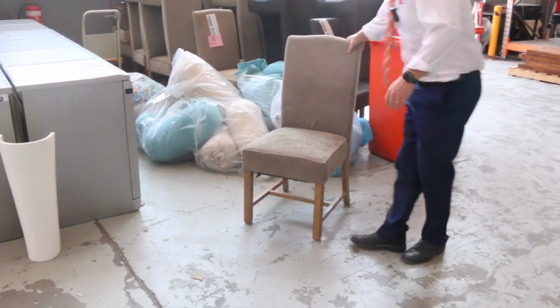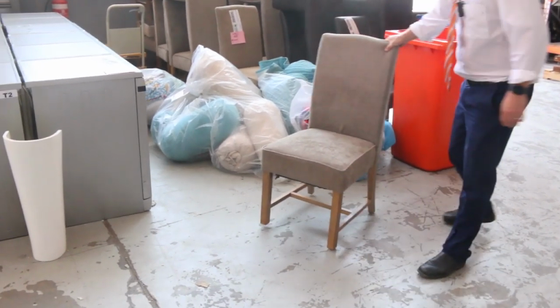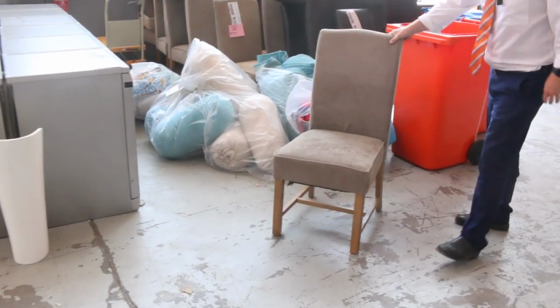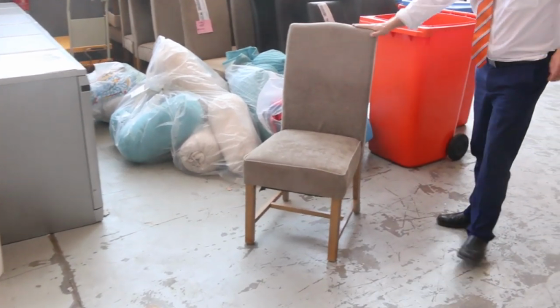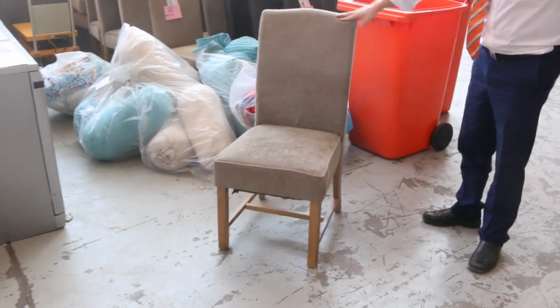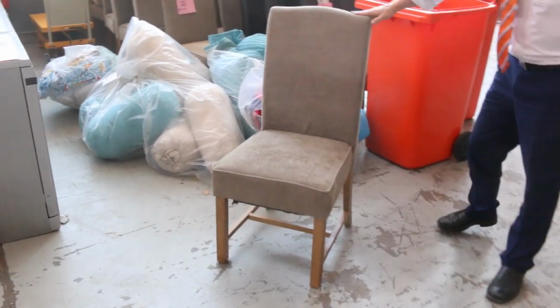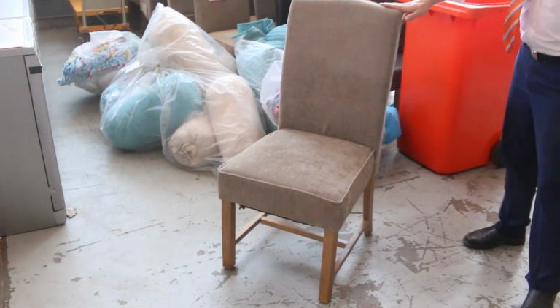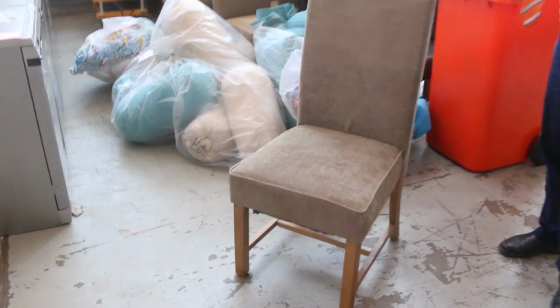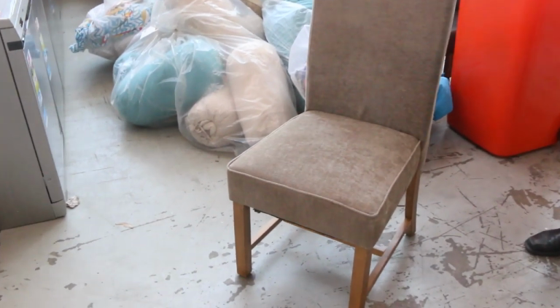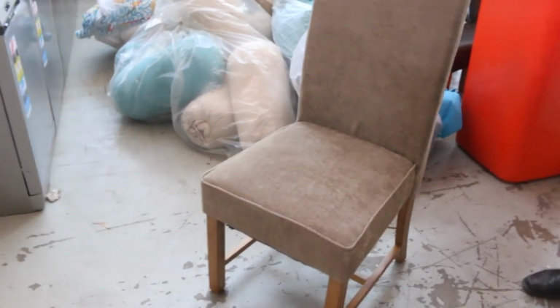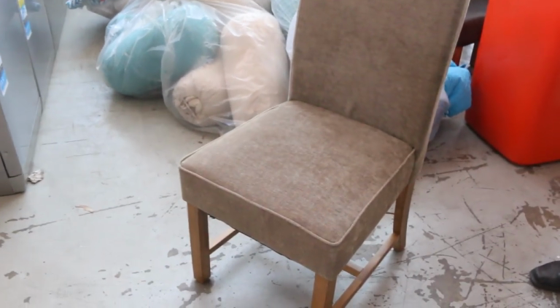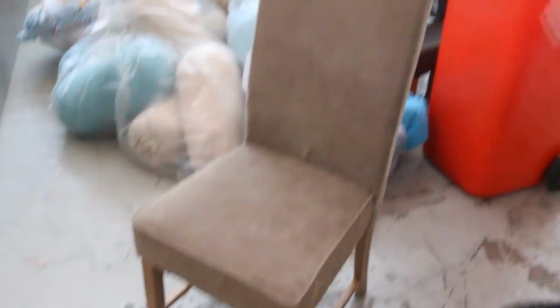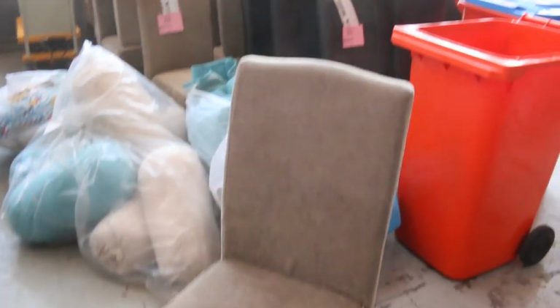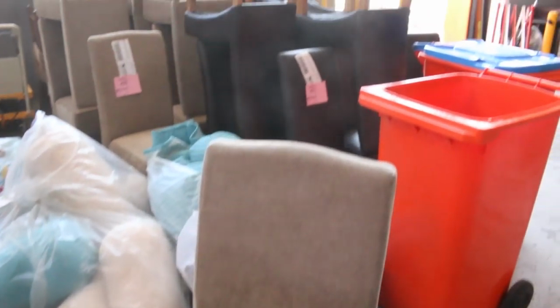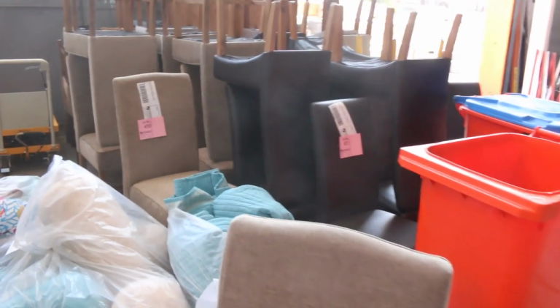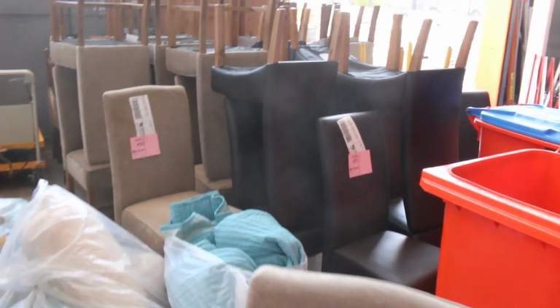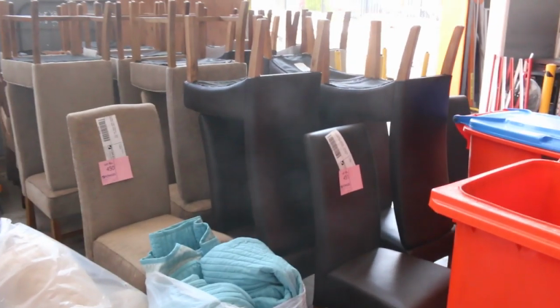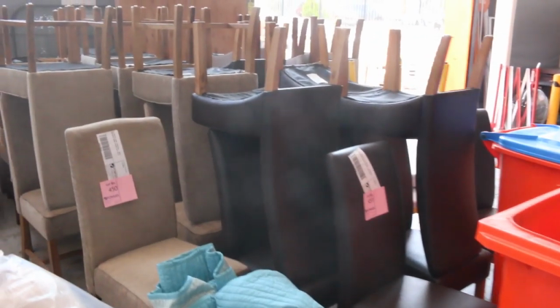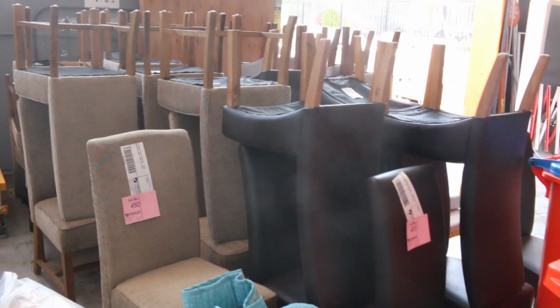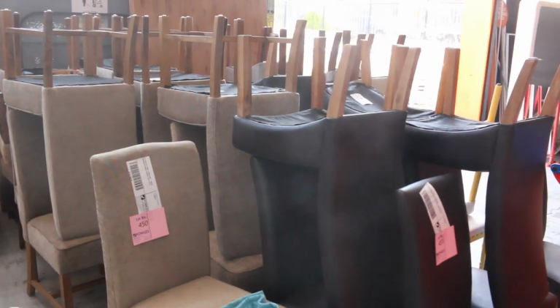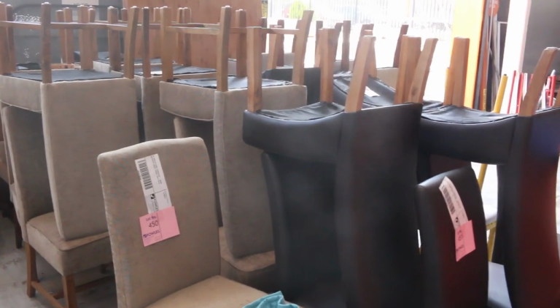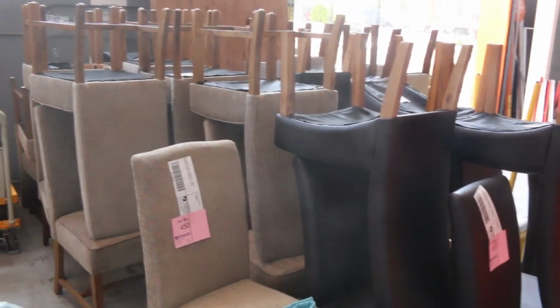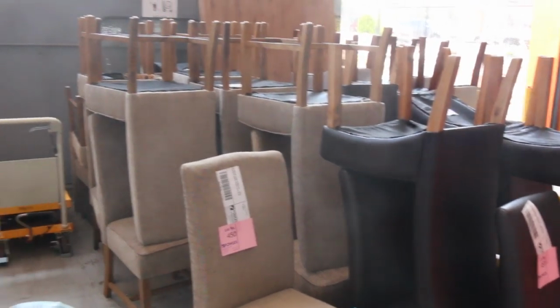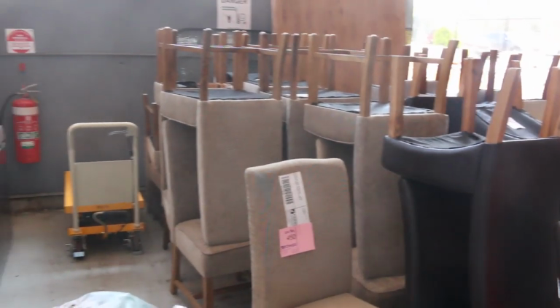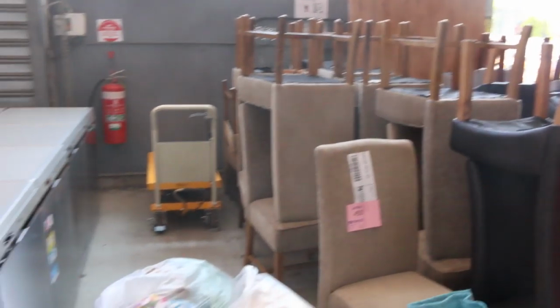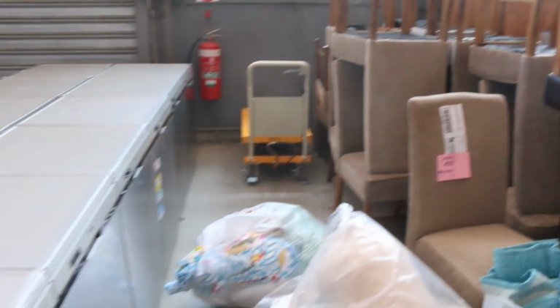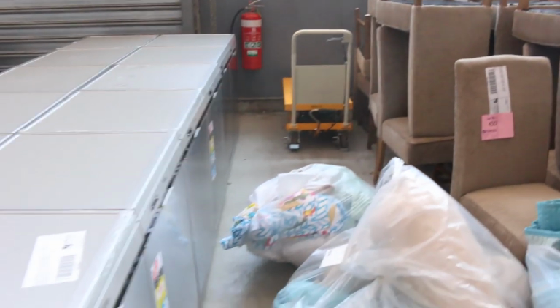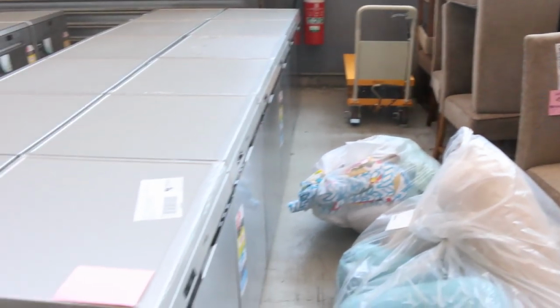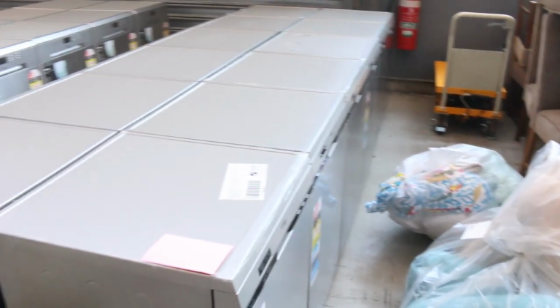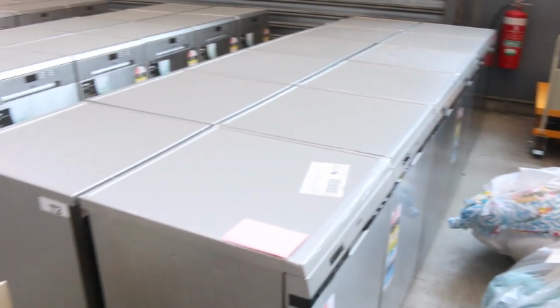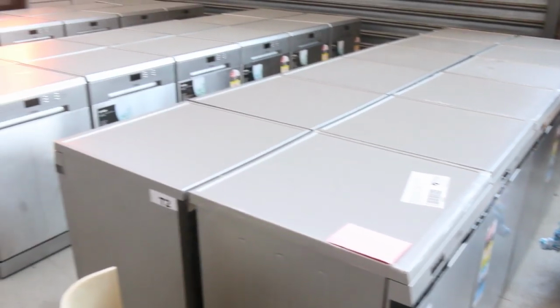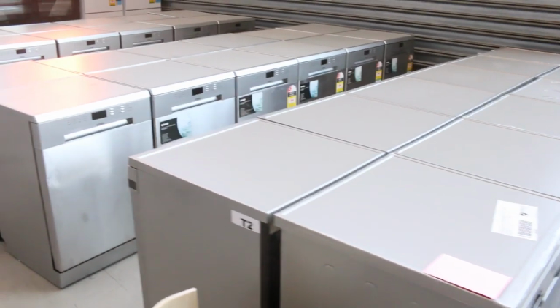These beautiful dining chairs have come in for their next display — there are 16 of those and they'll be unreserved. We've got a thousand different dining chairs in this week, absolutely massive, so that's going to be amazing.